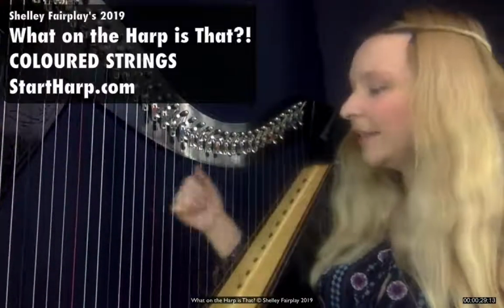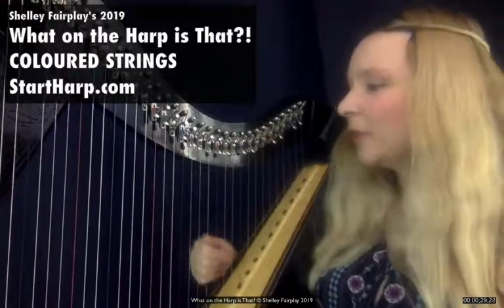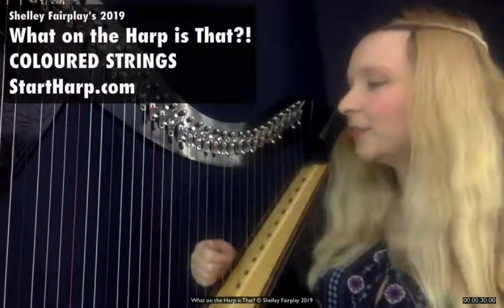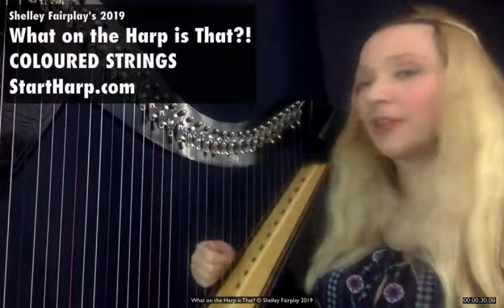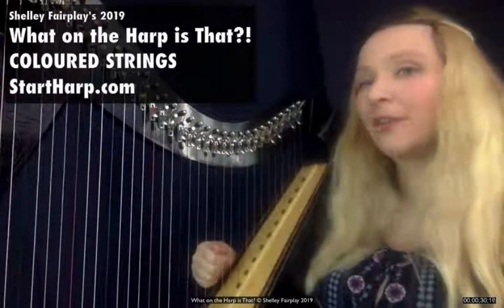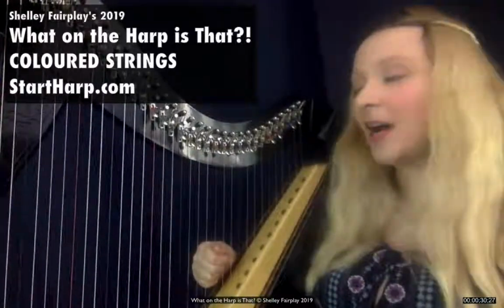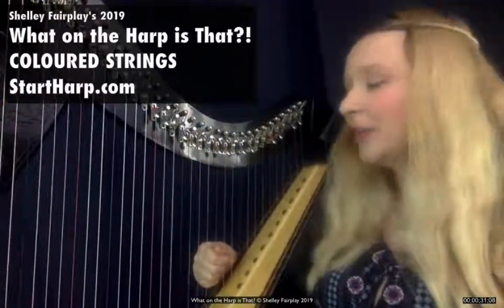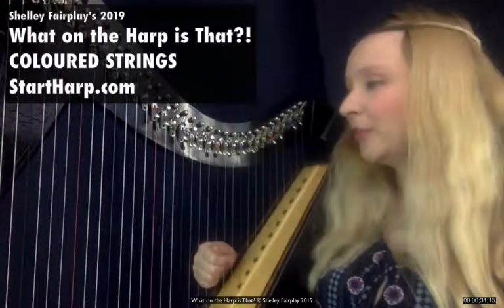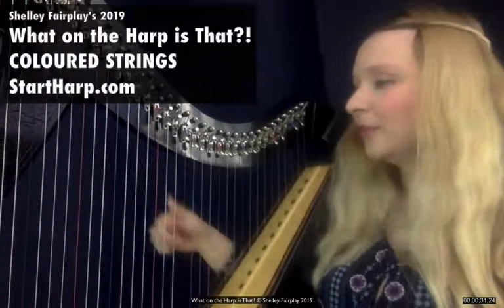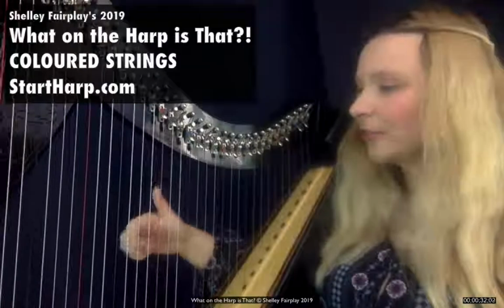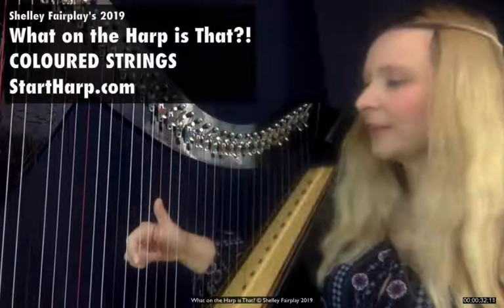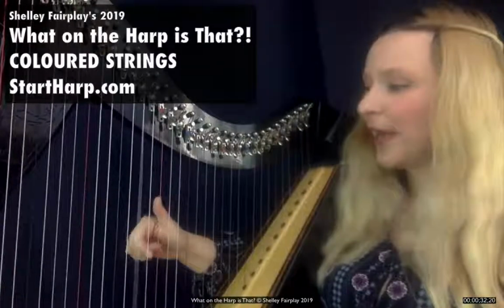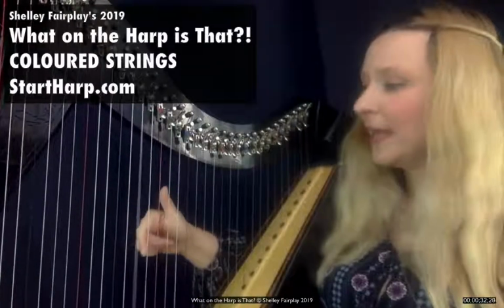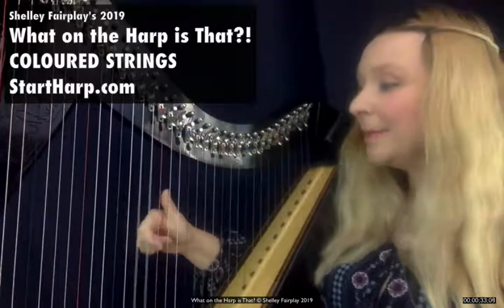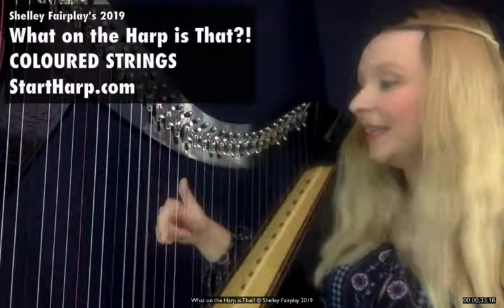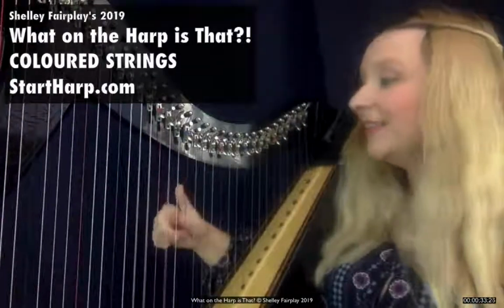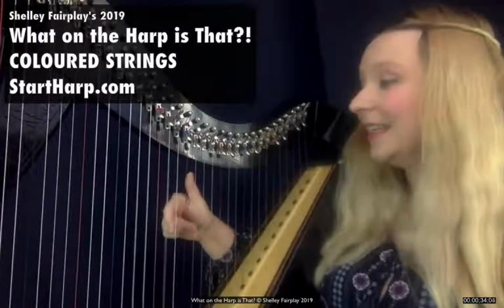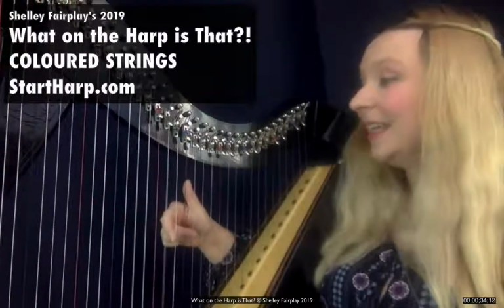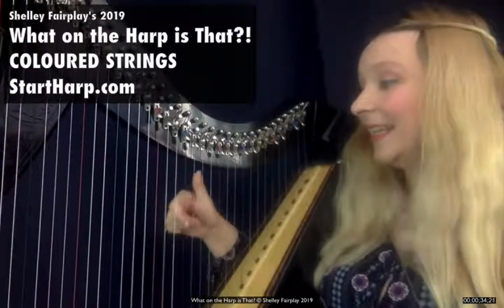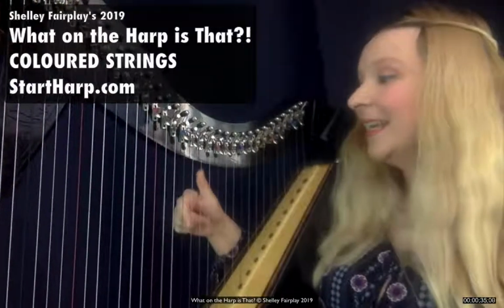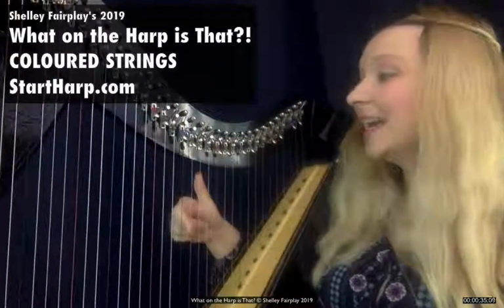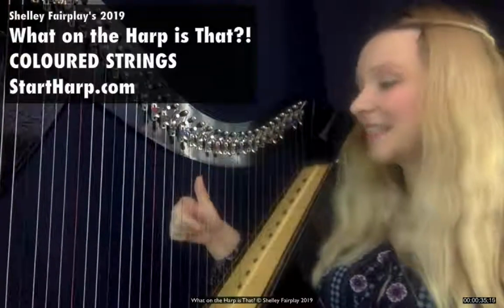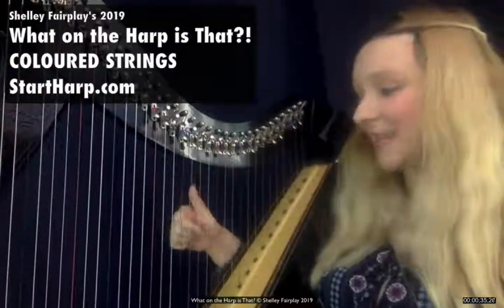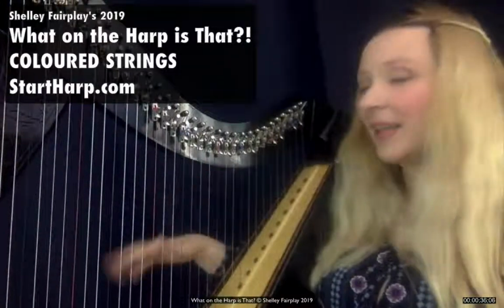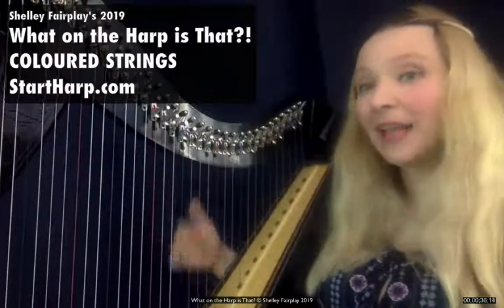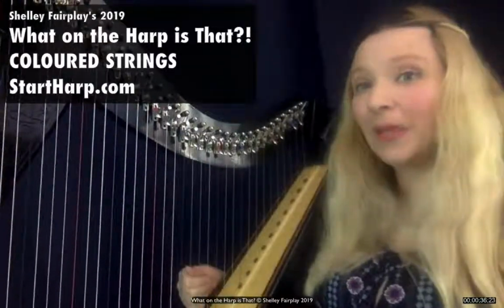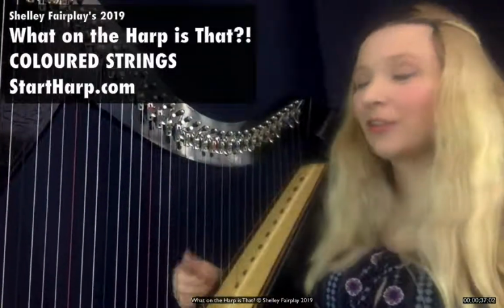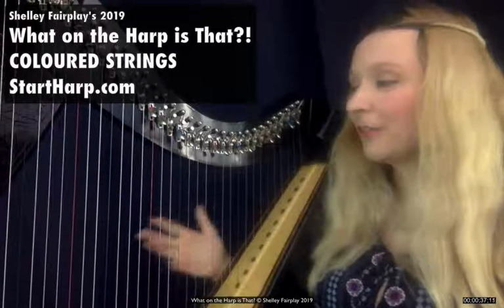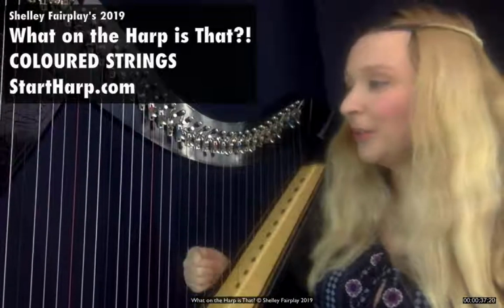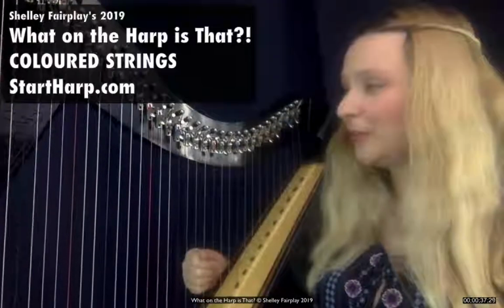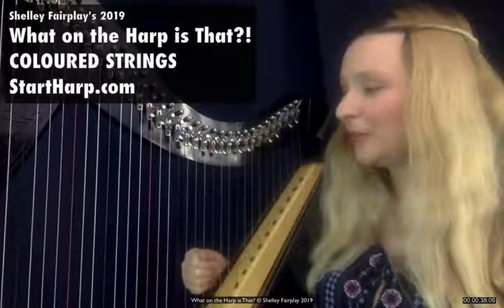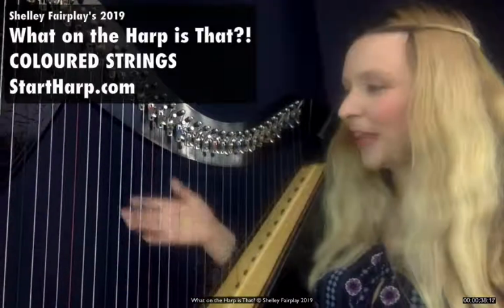The white strings give us the other notes in the musical scale: A, B, D, E and G. It then repeats because there are seven notes in the musical scale.